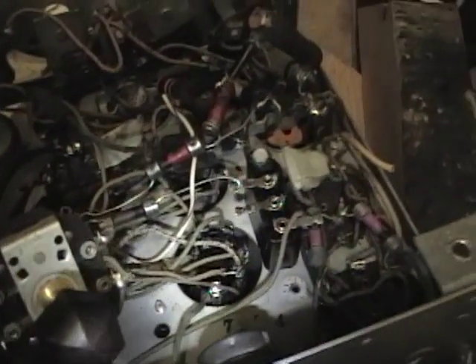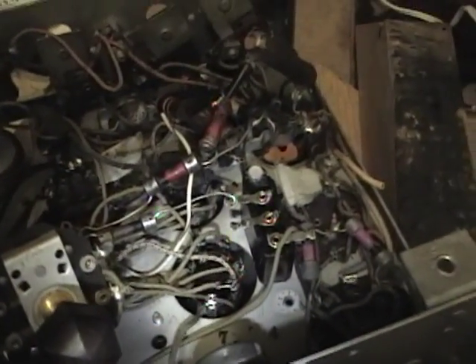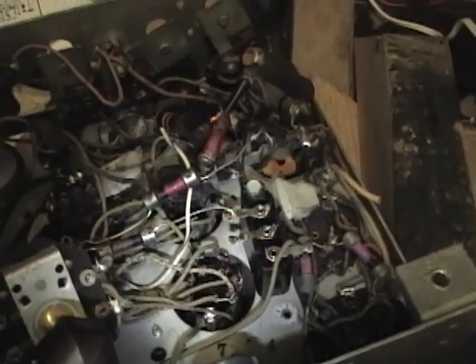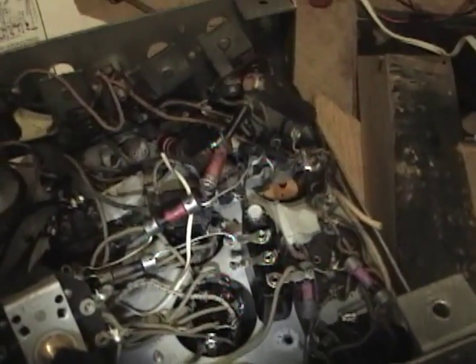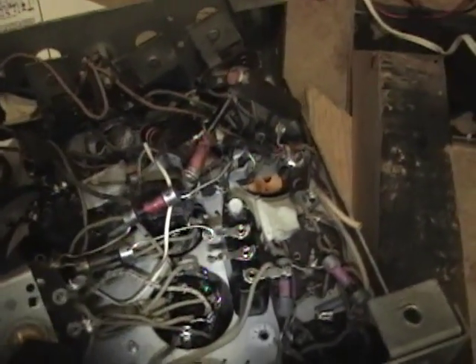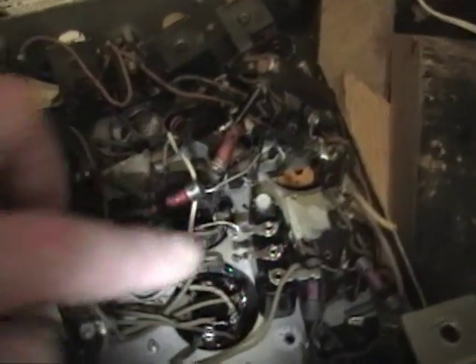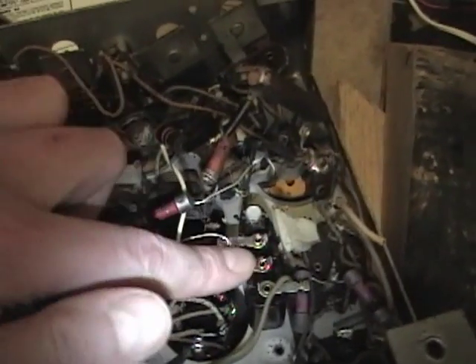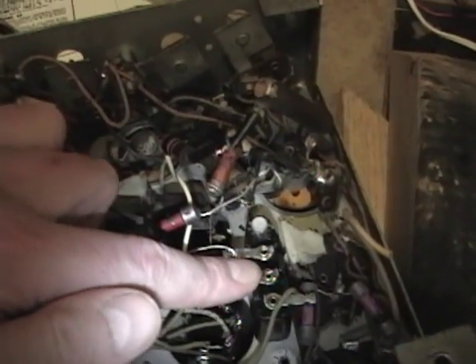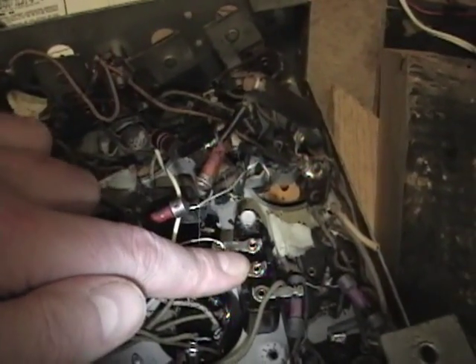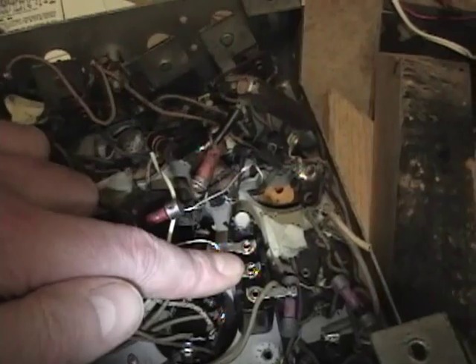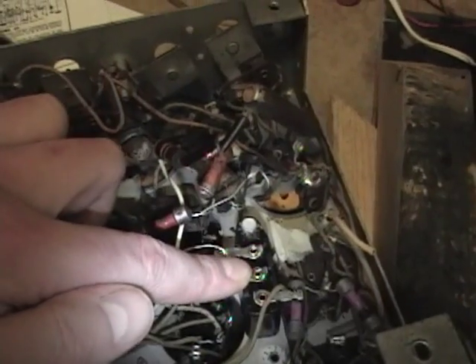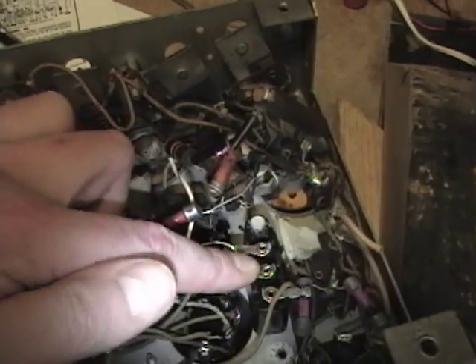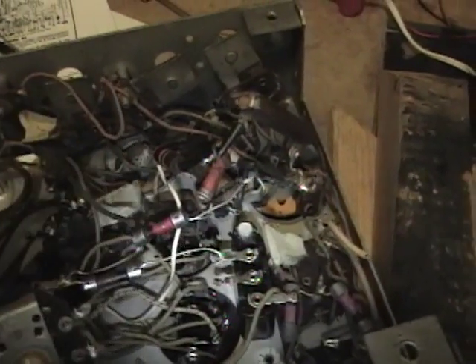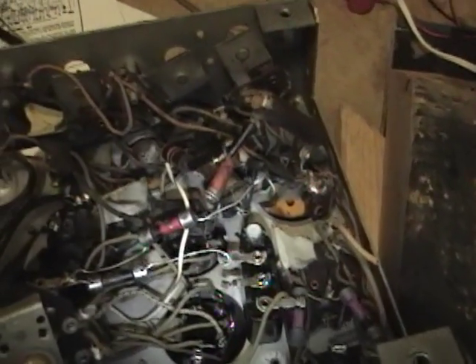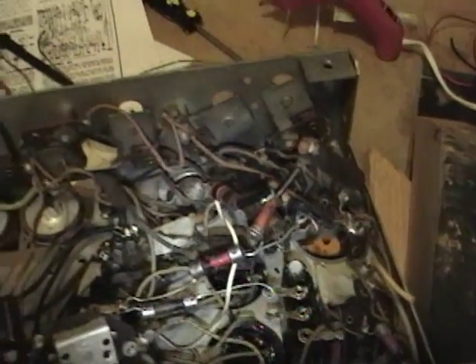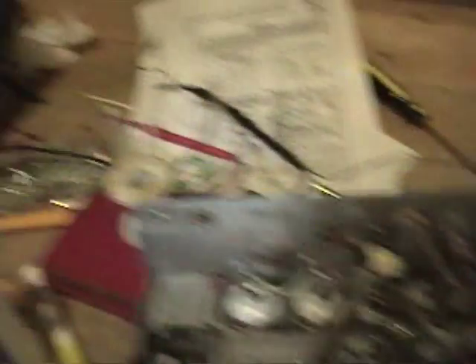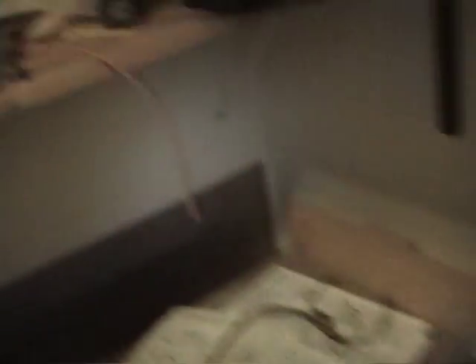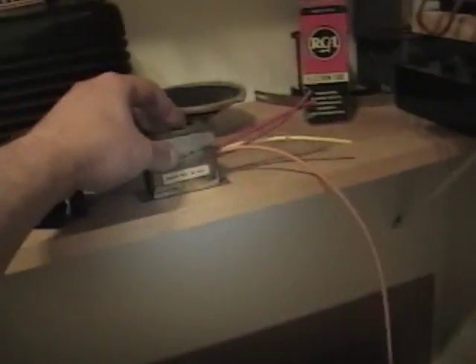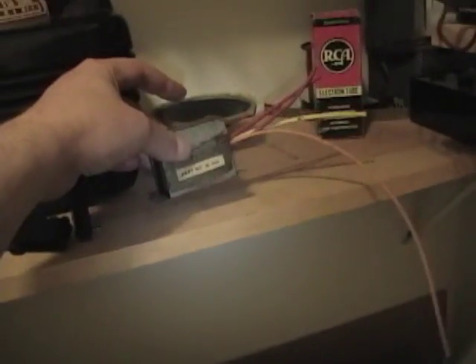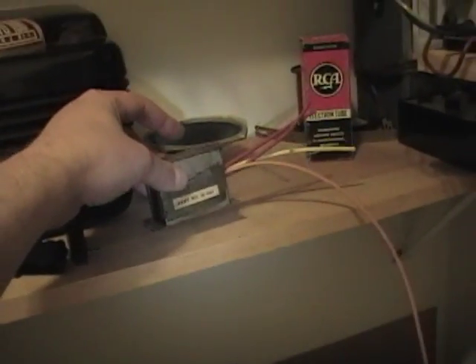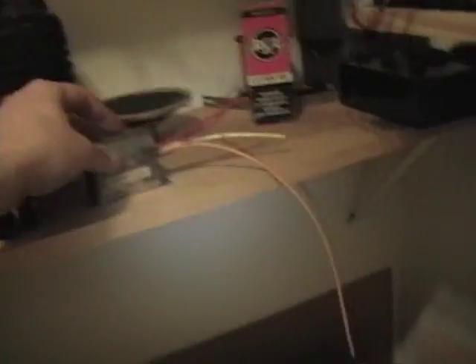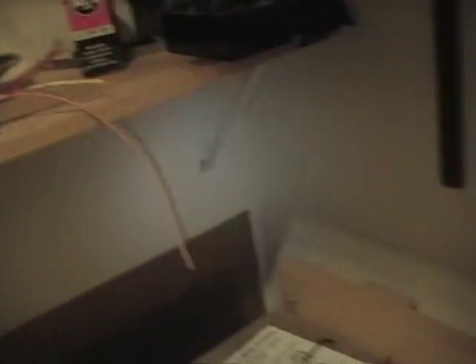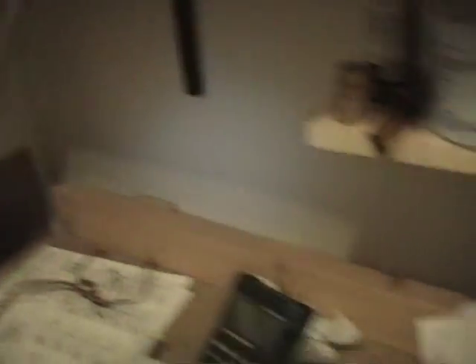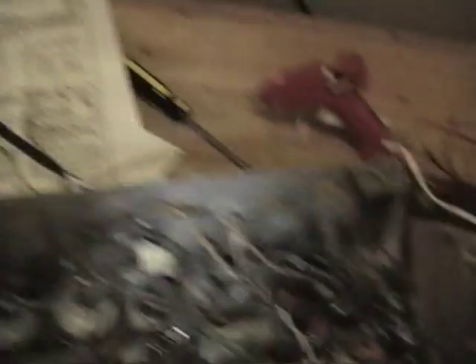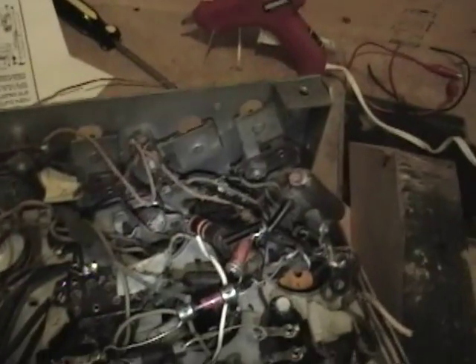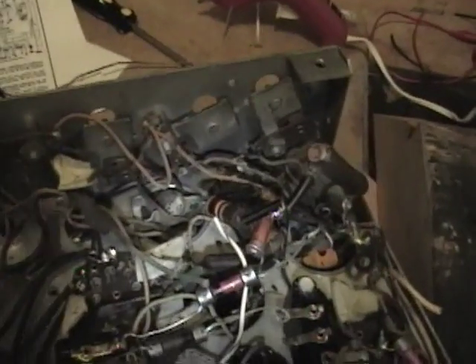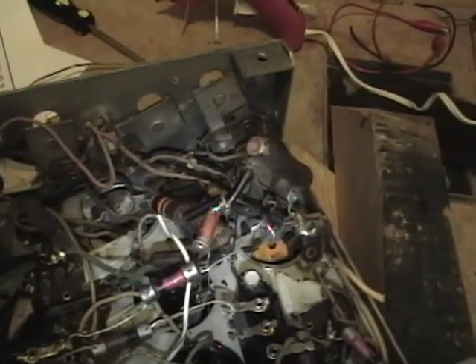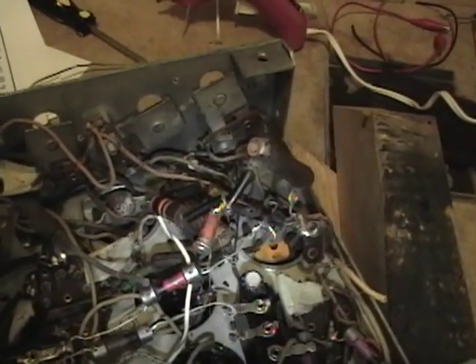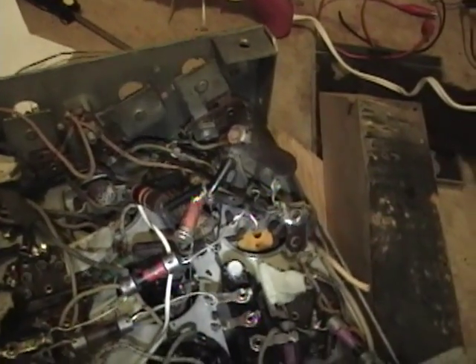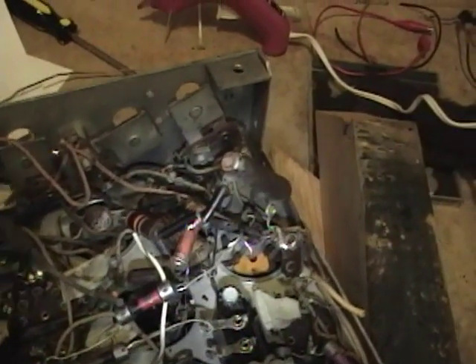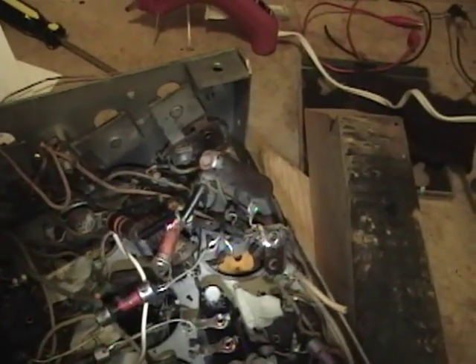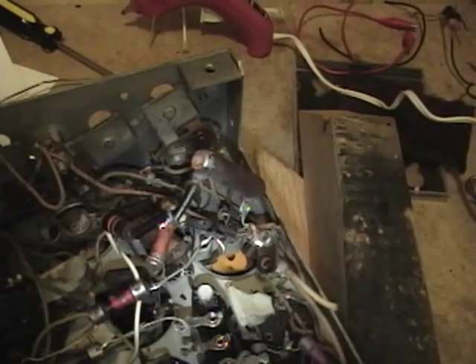What's left: I've got two more rebuilt bakelite block caps to put in, plus this last one, and then I'll double-check everything and it should be good to go.